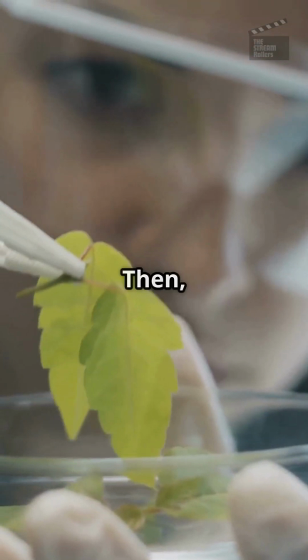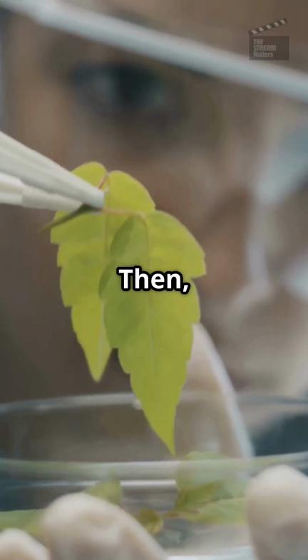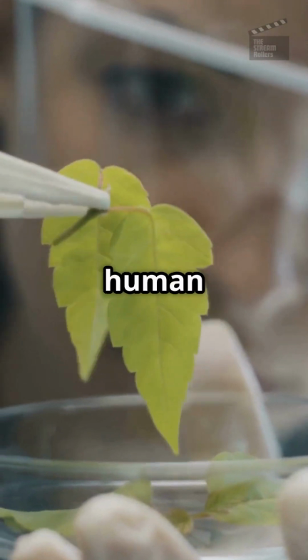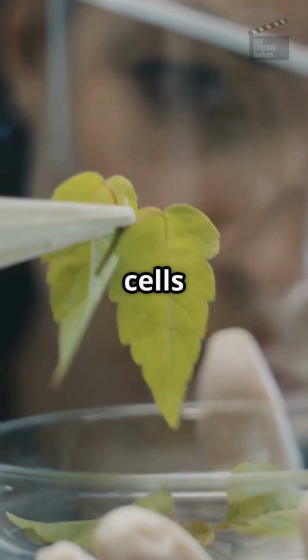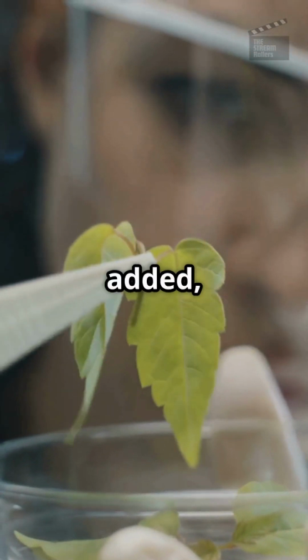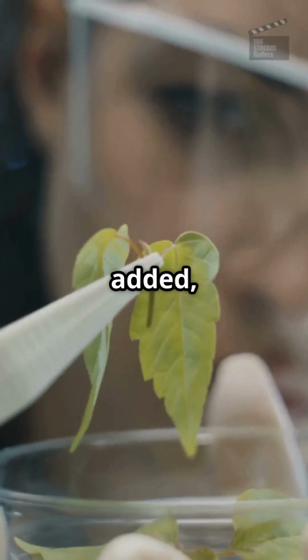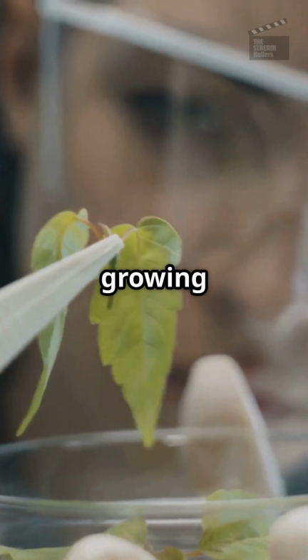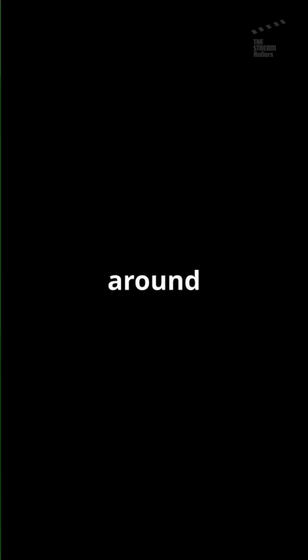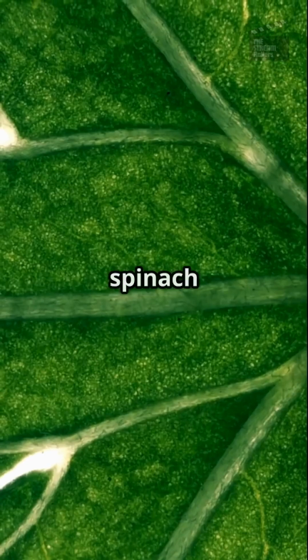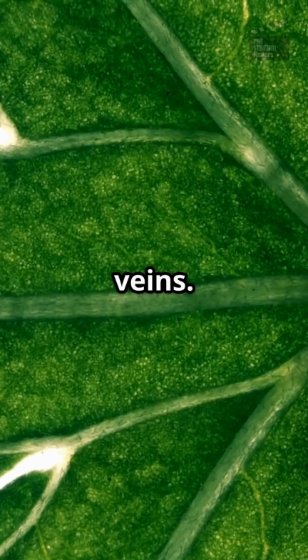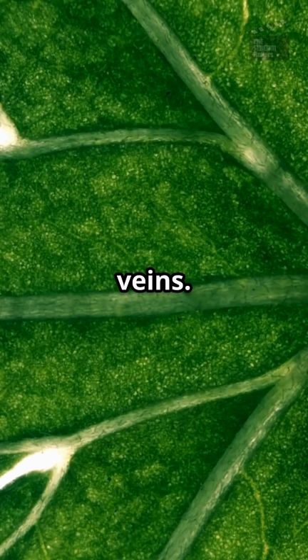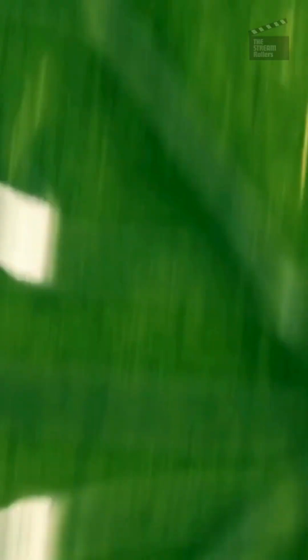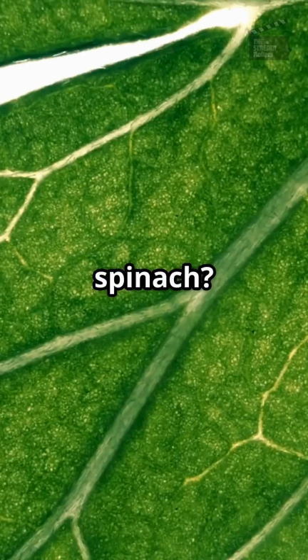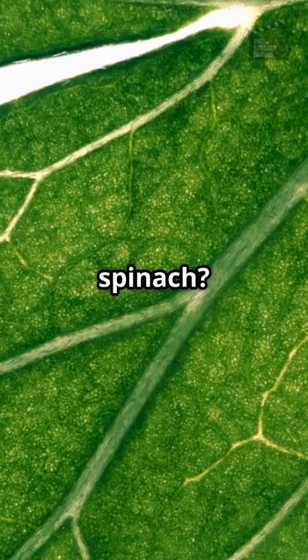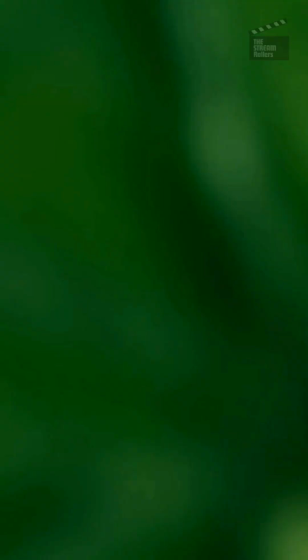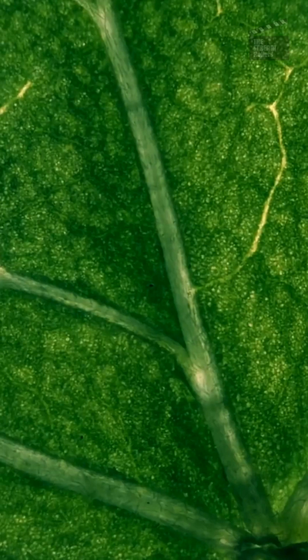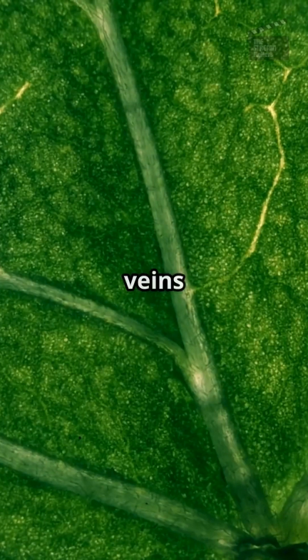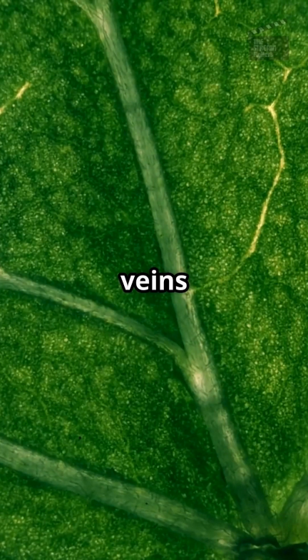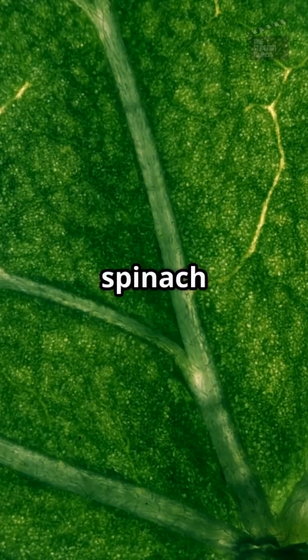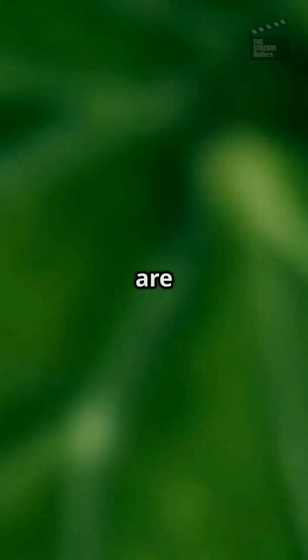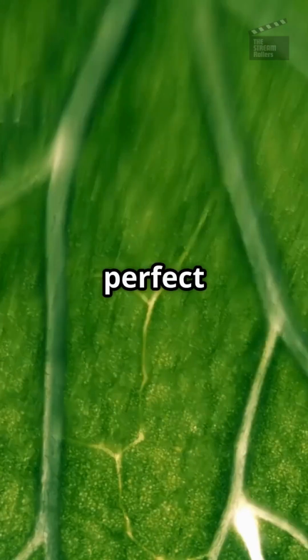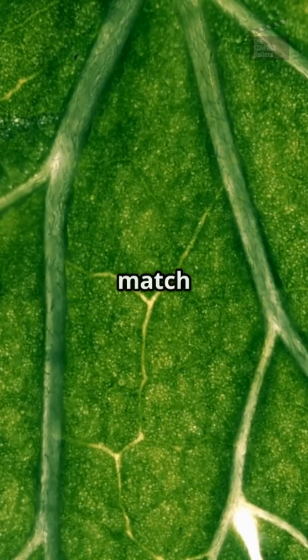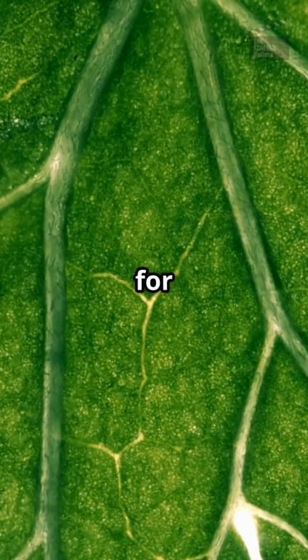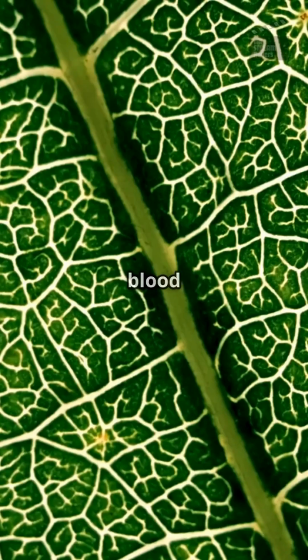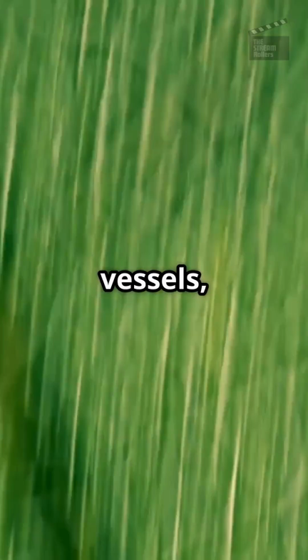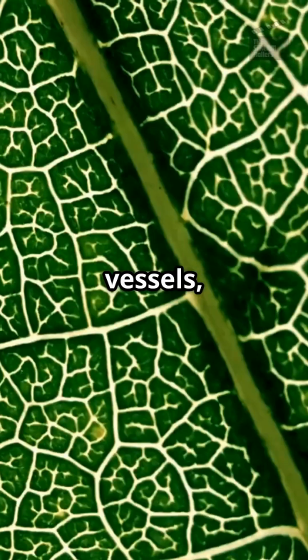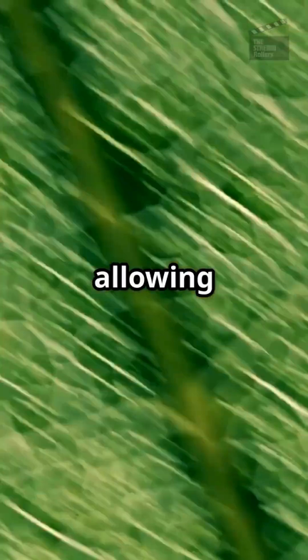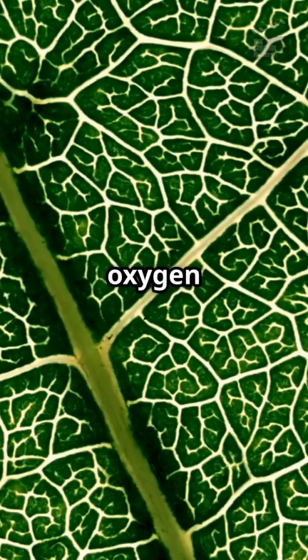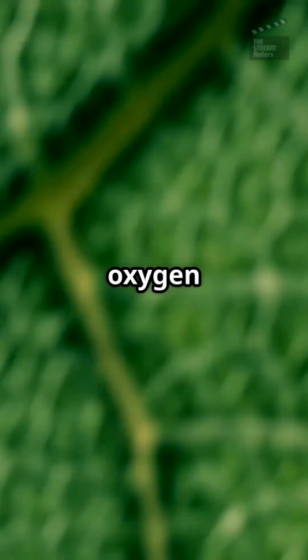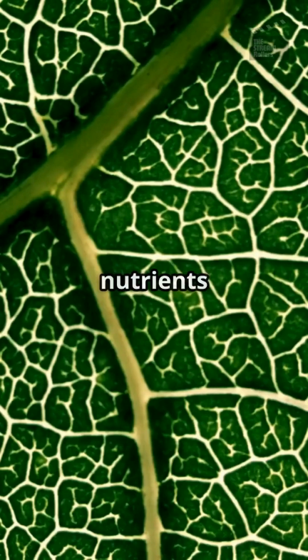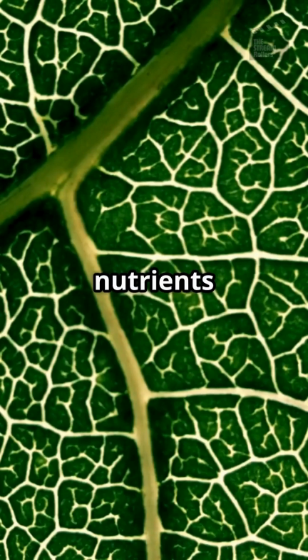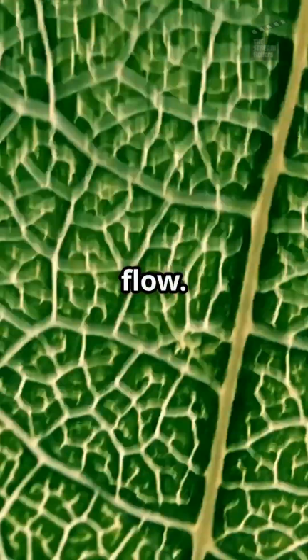Then, human cells are added, growing around the spinach veins. Why spinach? The veins in spinach are a perfect match for human blood vessels, allowing oxygen and nutrients to flow.